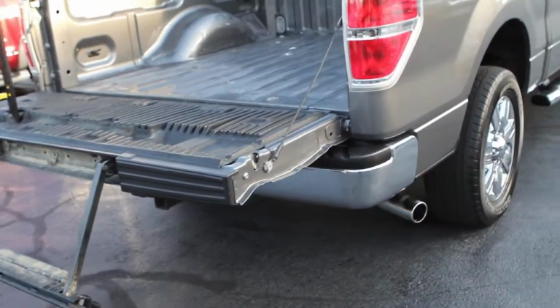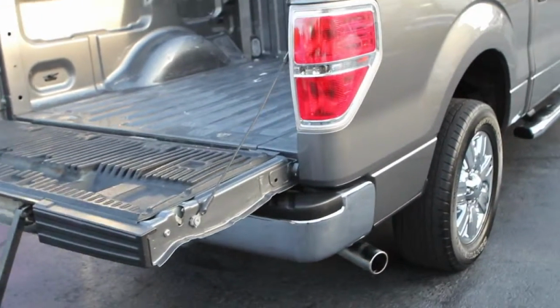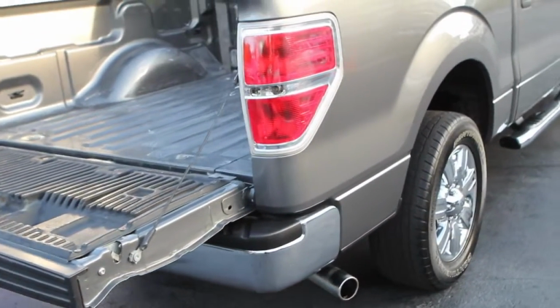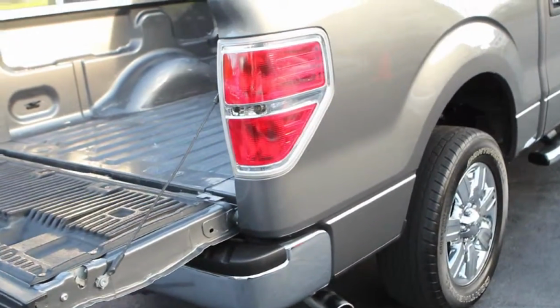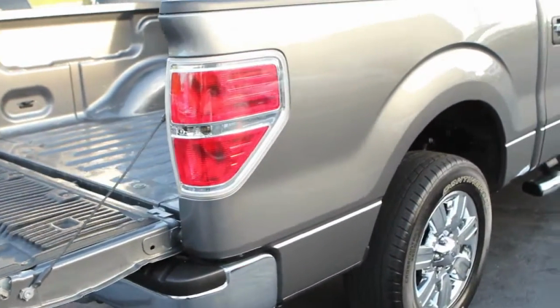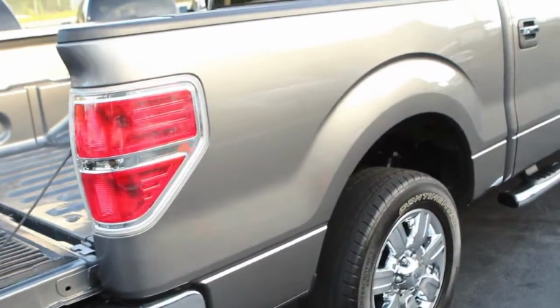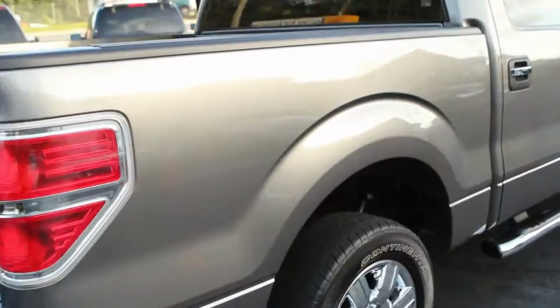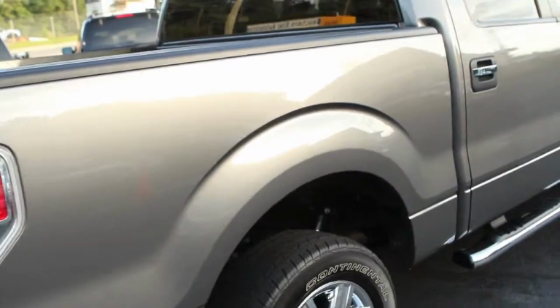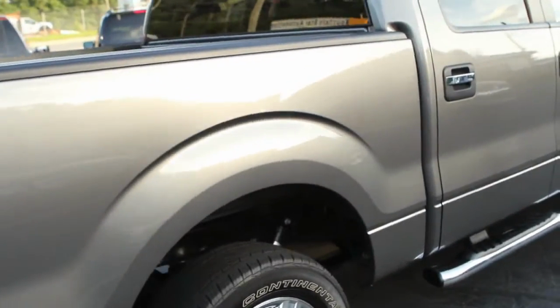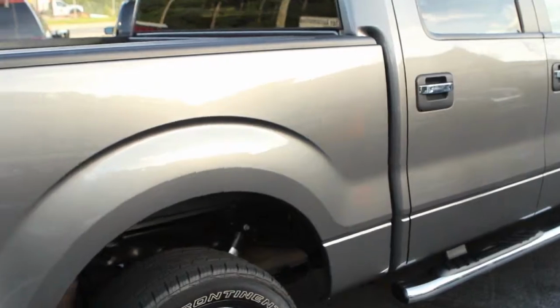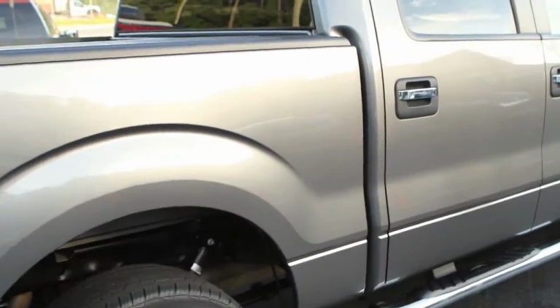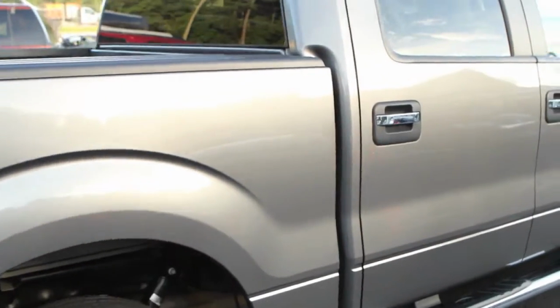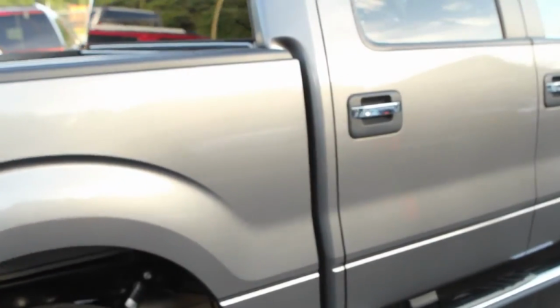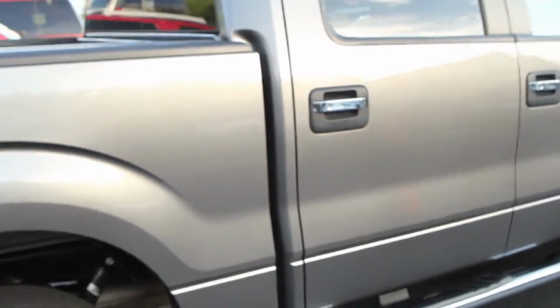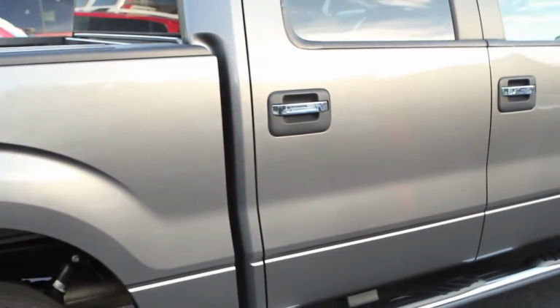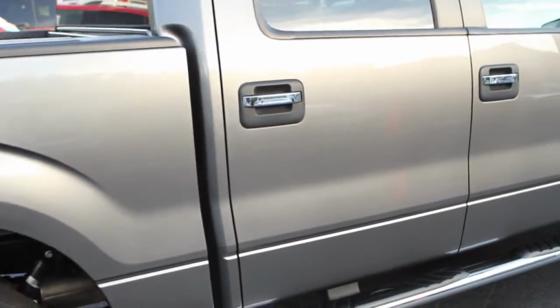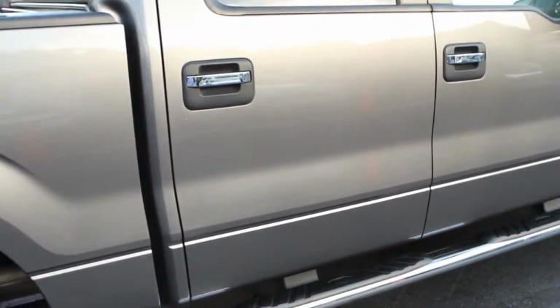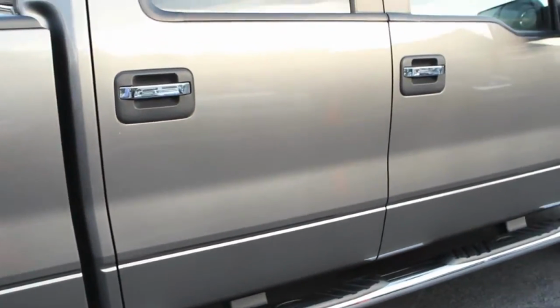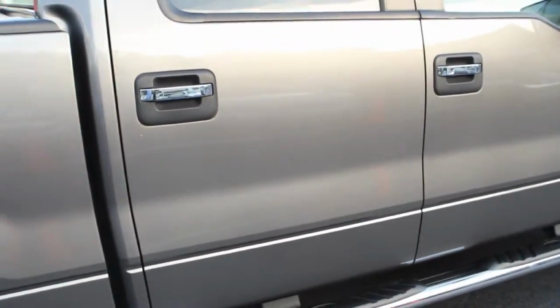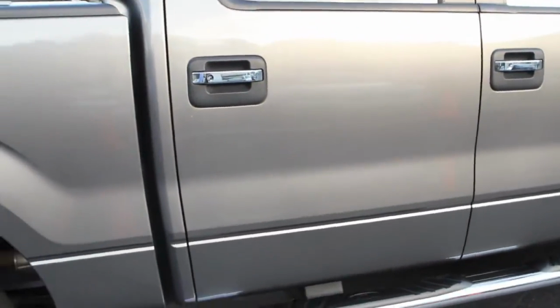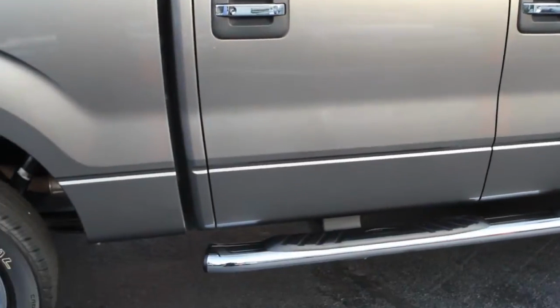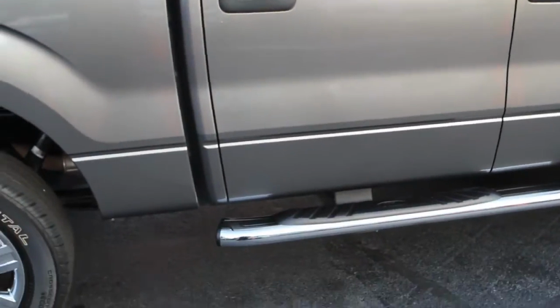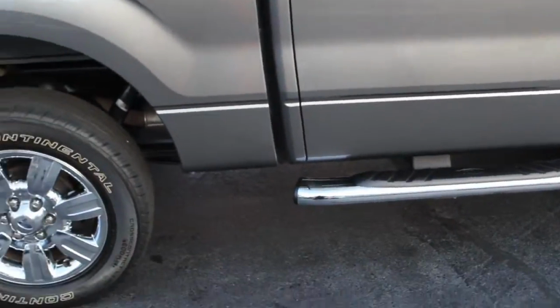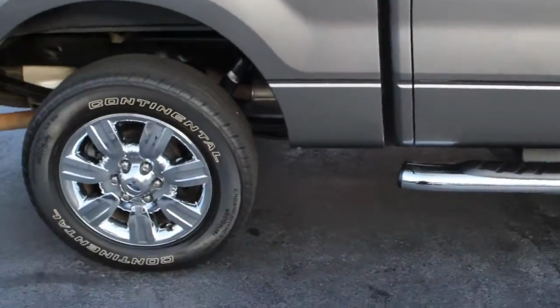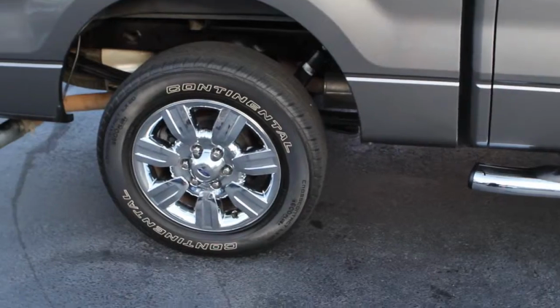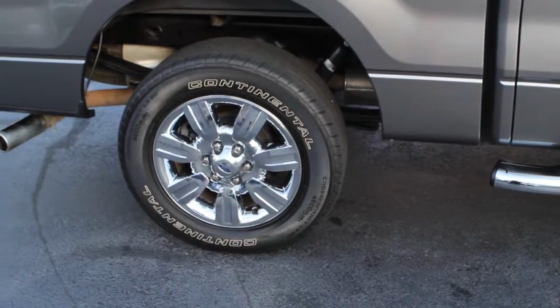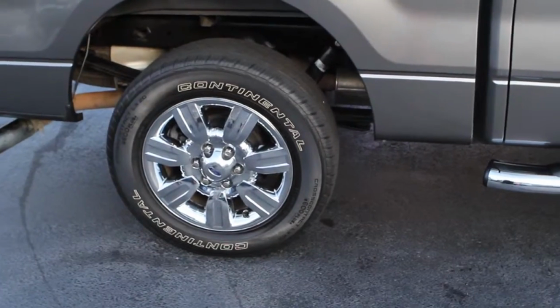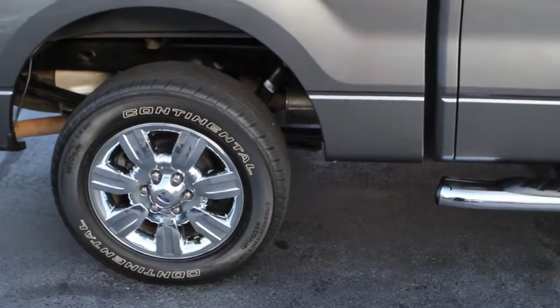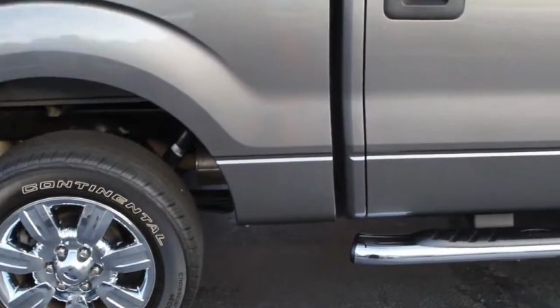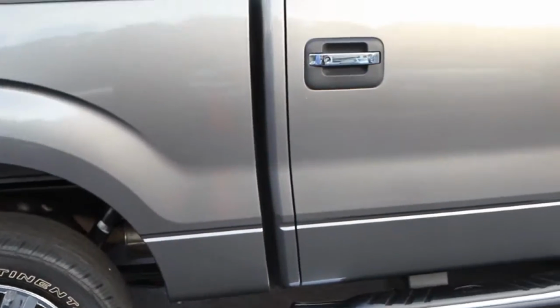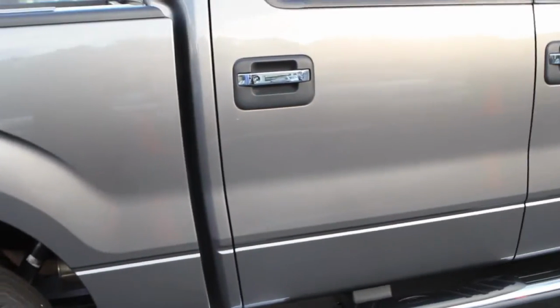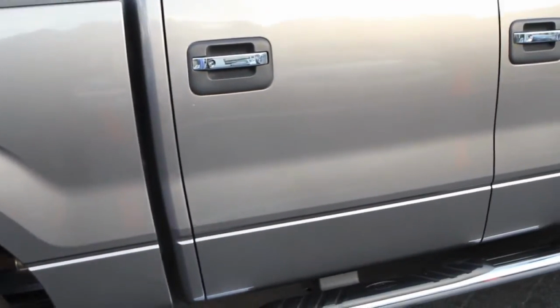And another look from the passenger side — you can see the exterior paint is in great shape. You can see the rear radial tires with disc brakes in the rear as well. Shock on this side of the frame.